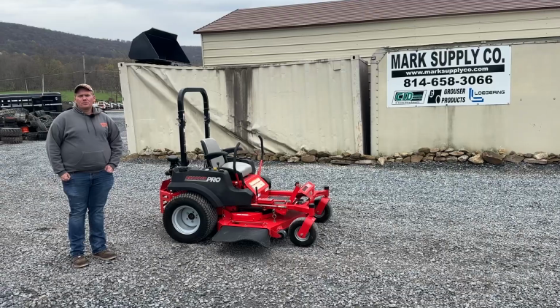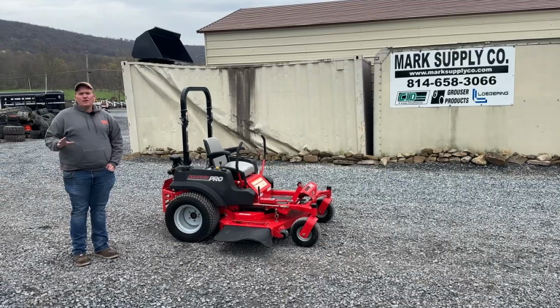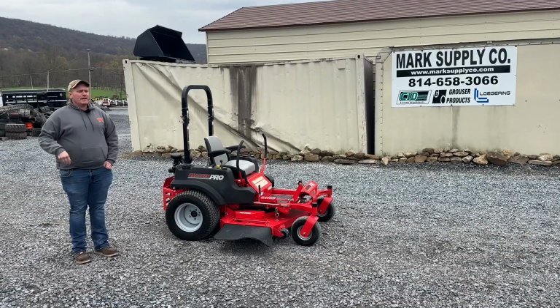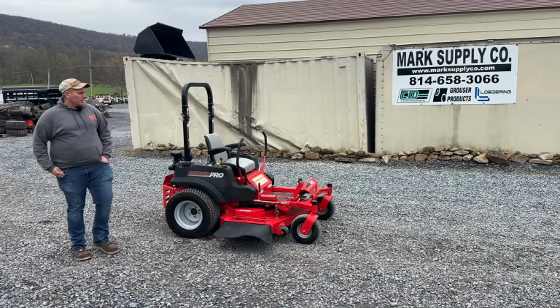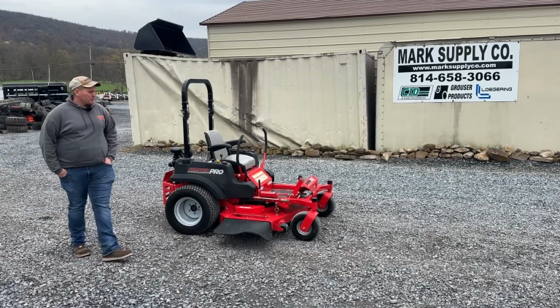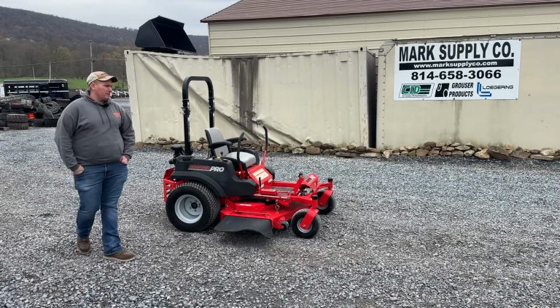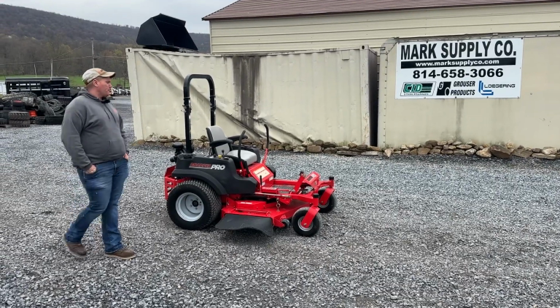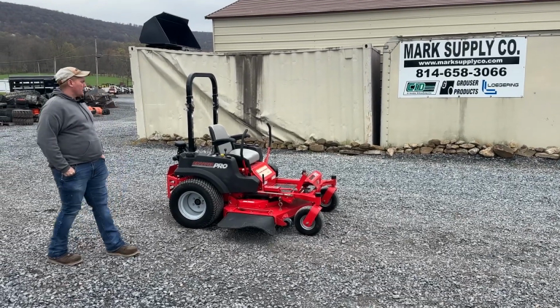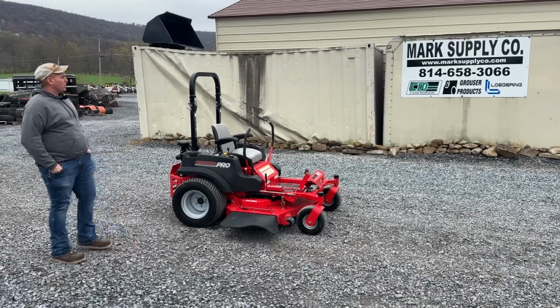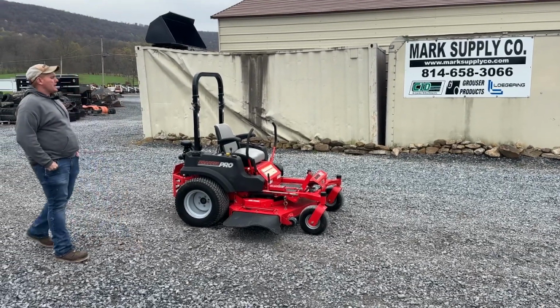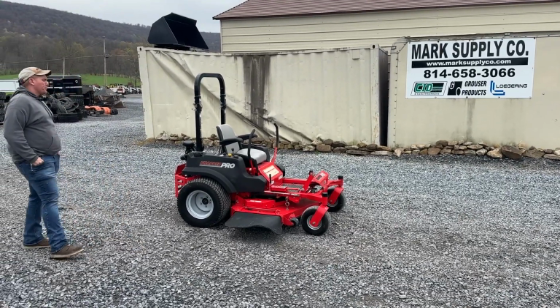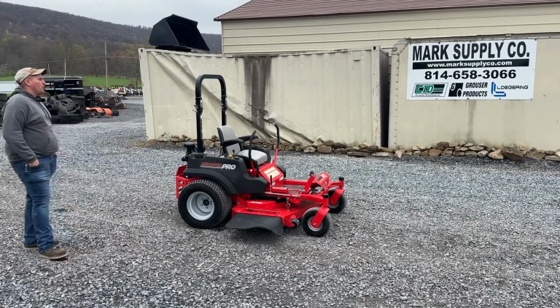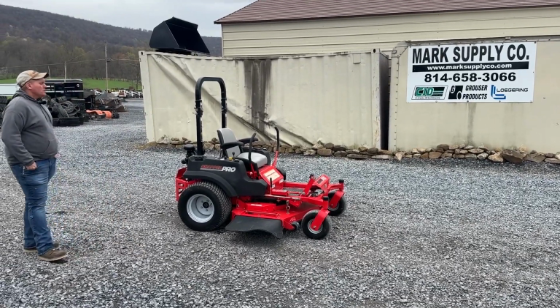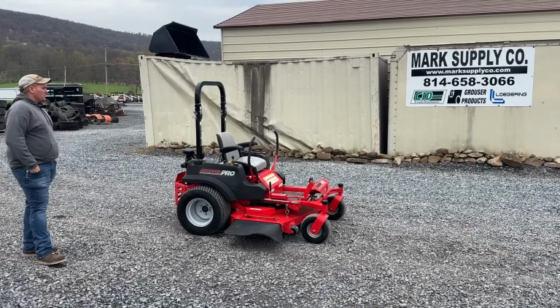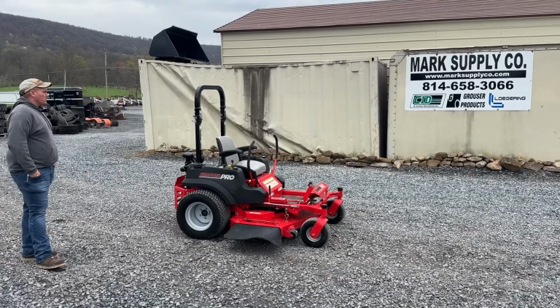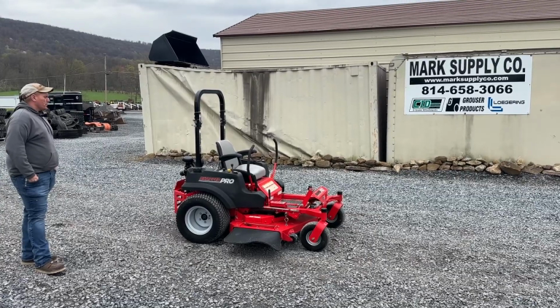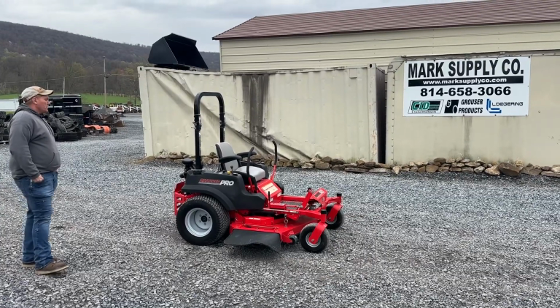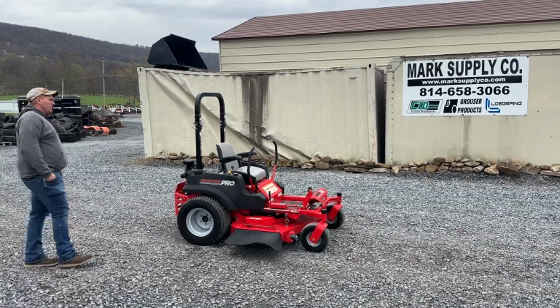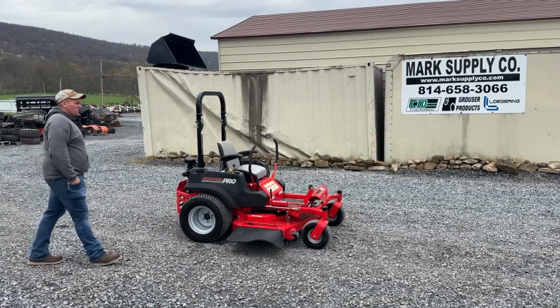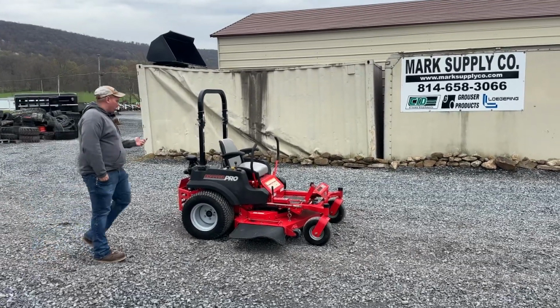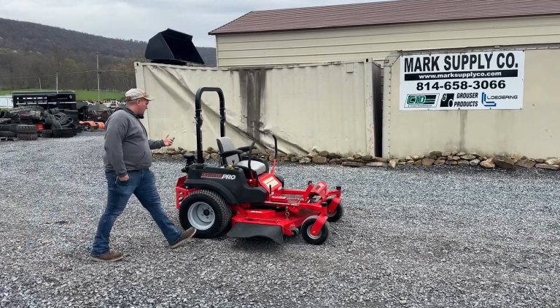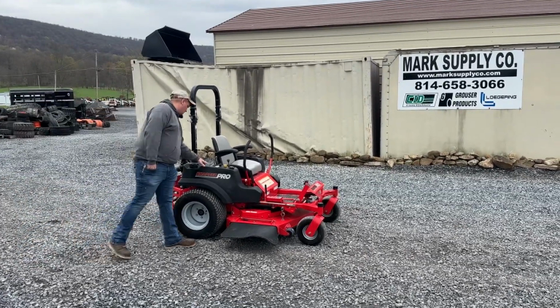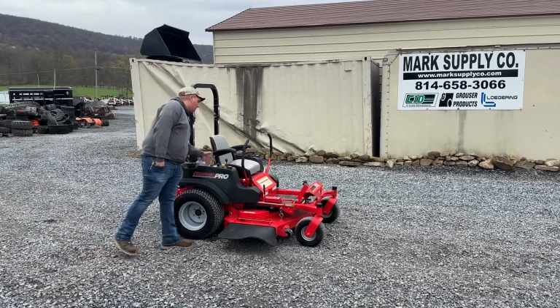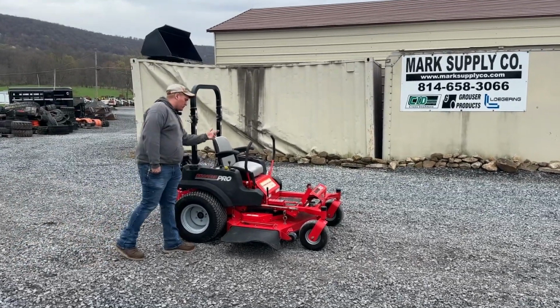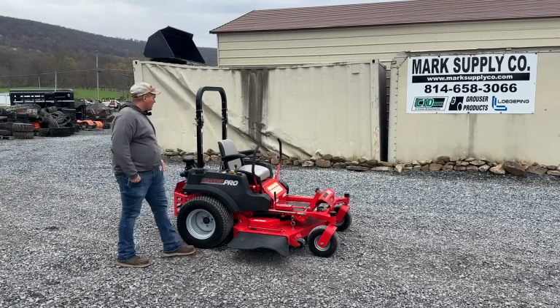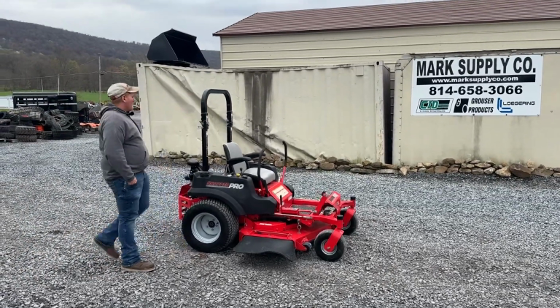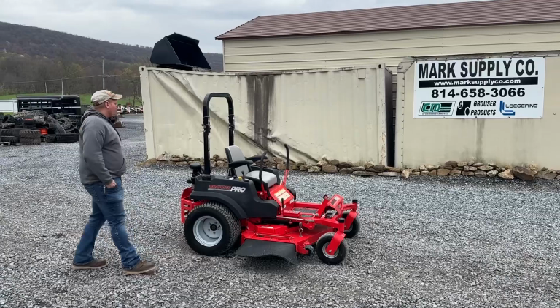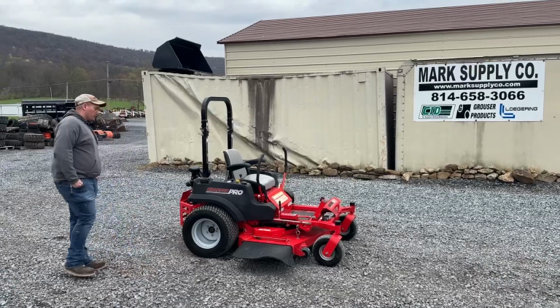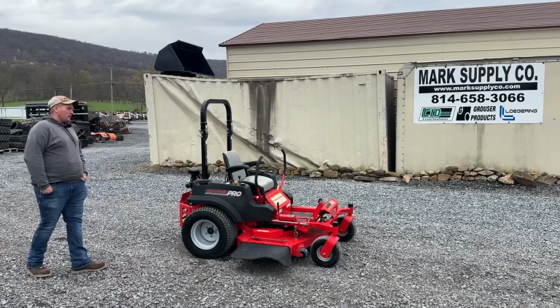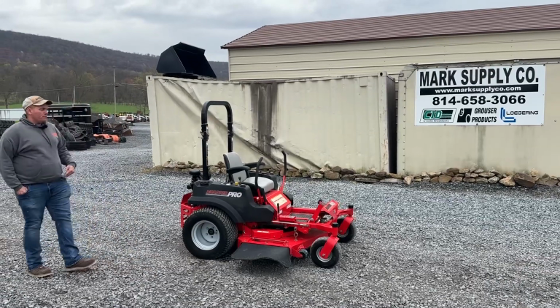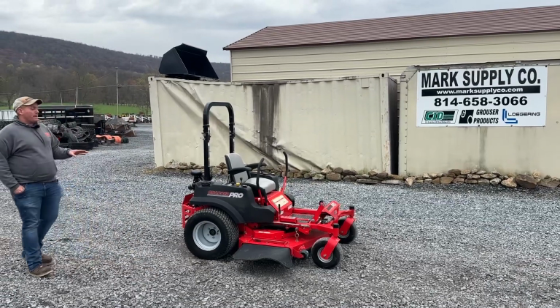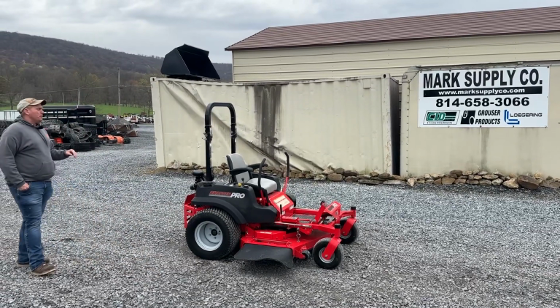Hey guys, Nick Miller today from Mark's Supply Company. Today I have for you a 2012 Snapper Pro, 61-inch zero turn. This unit has 652 hours on it. Very good running, working unit, very heavy built.